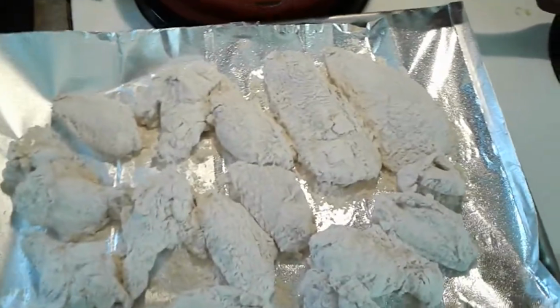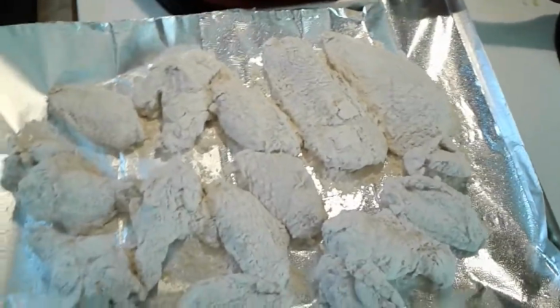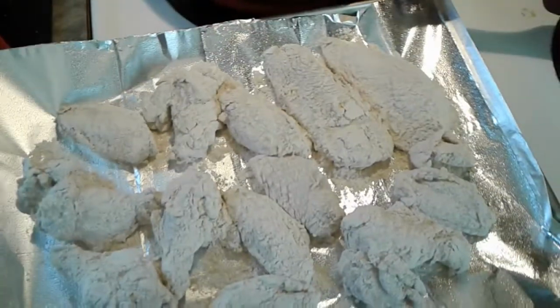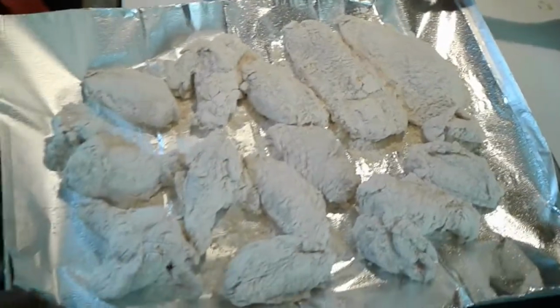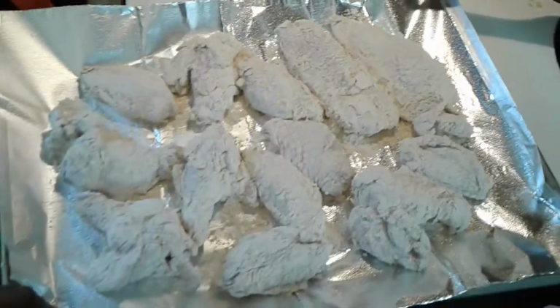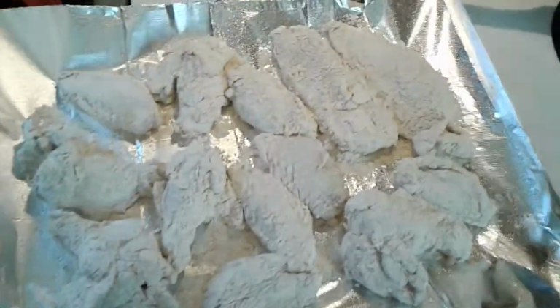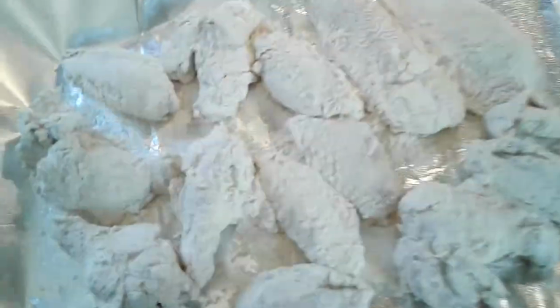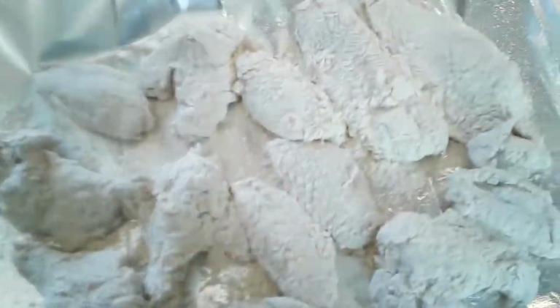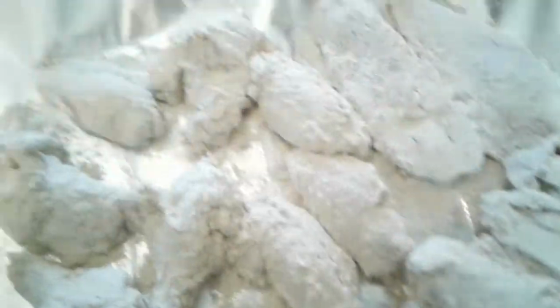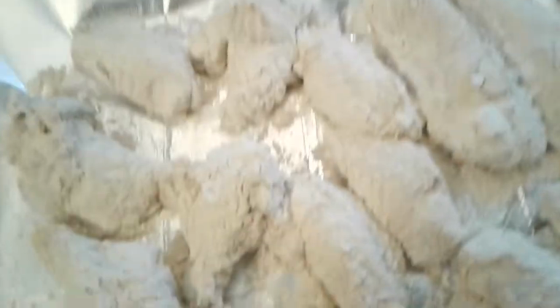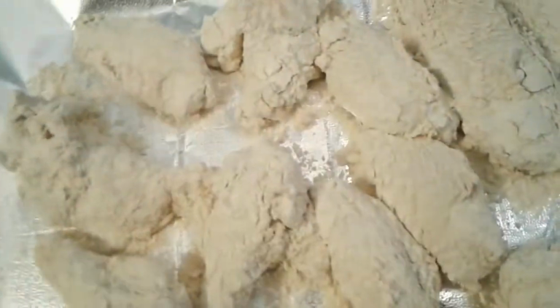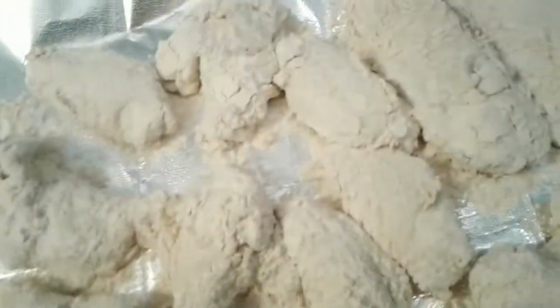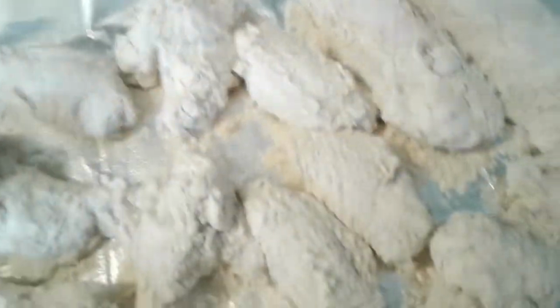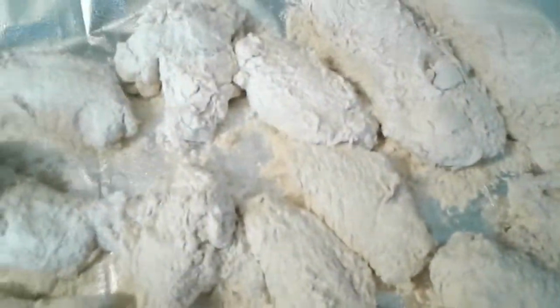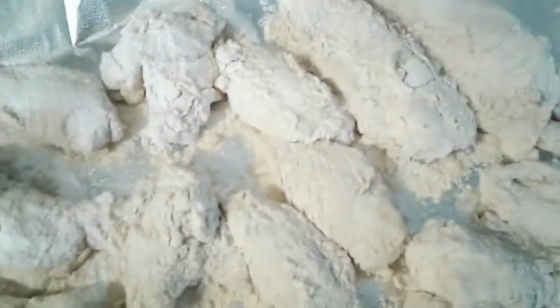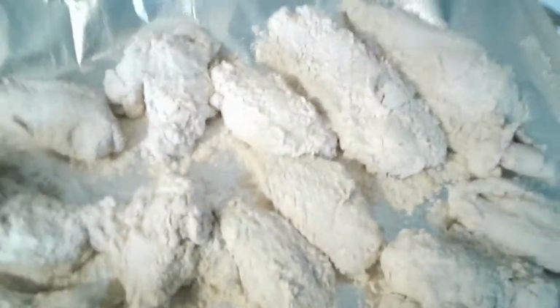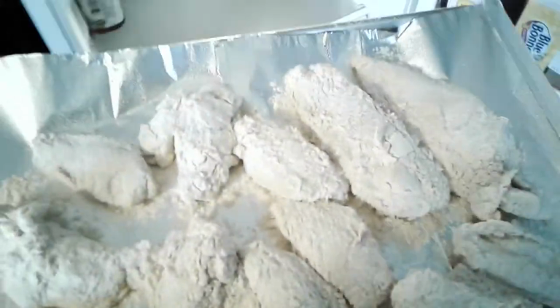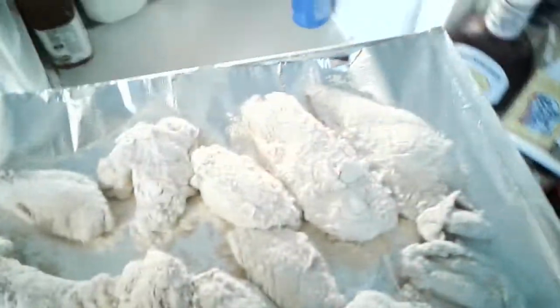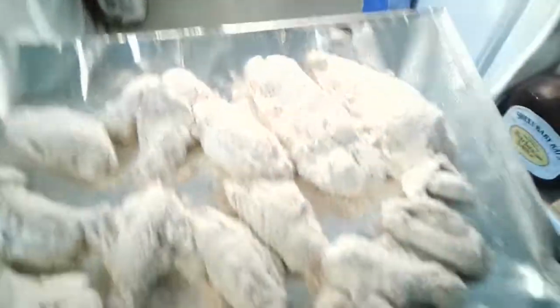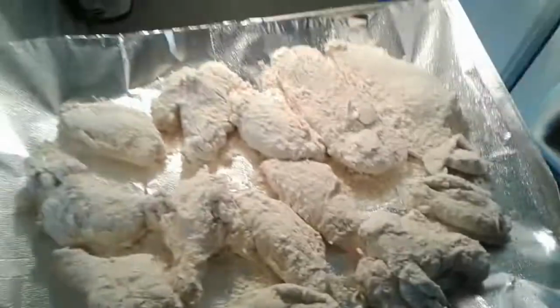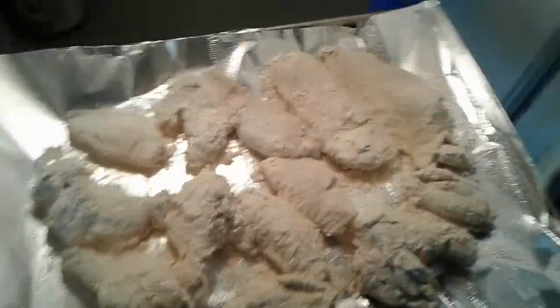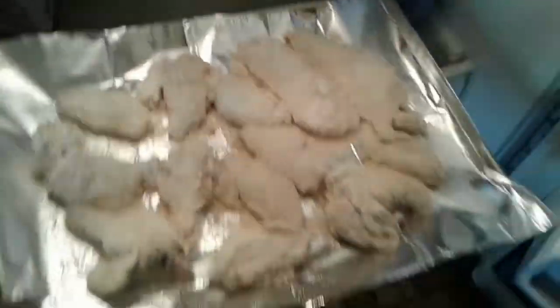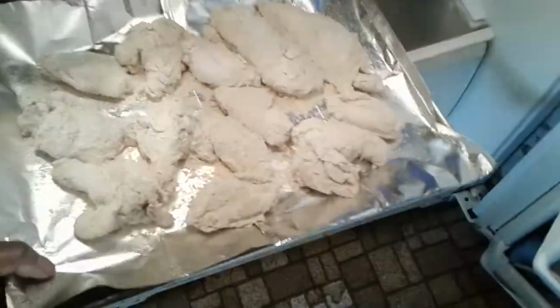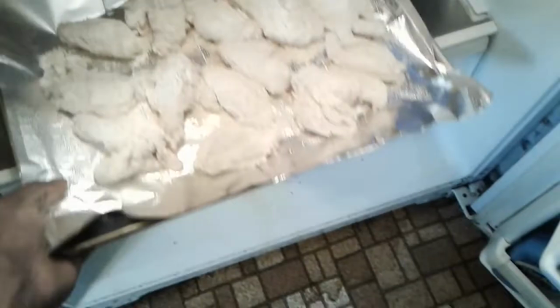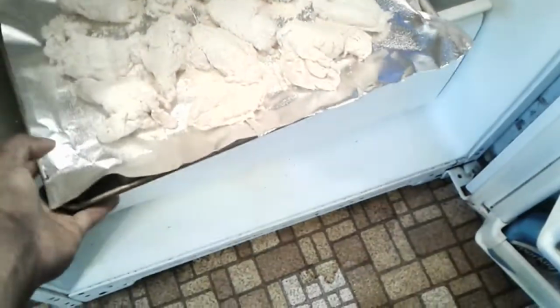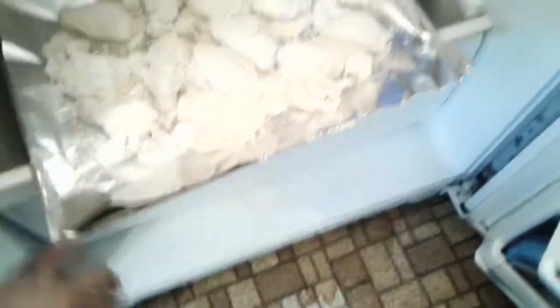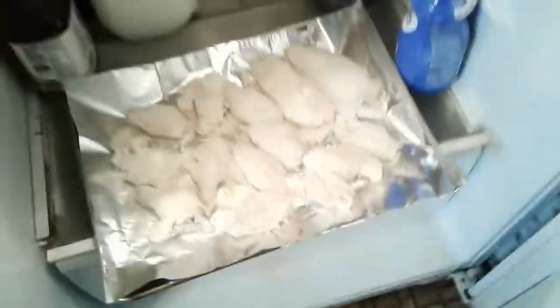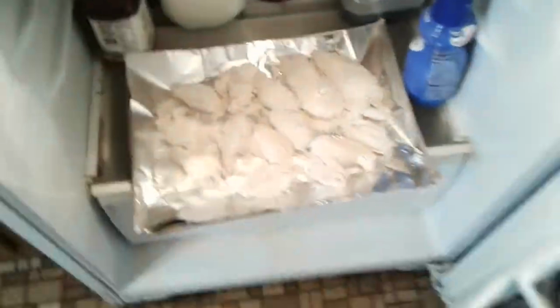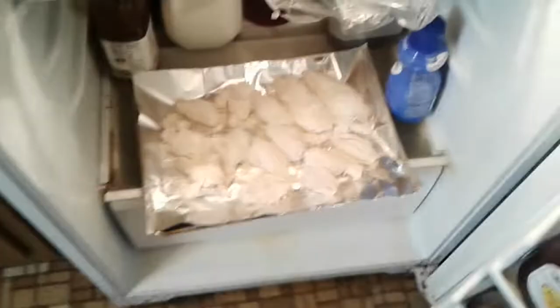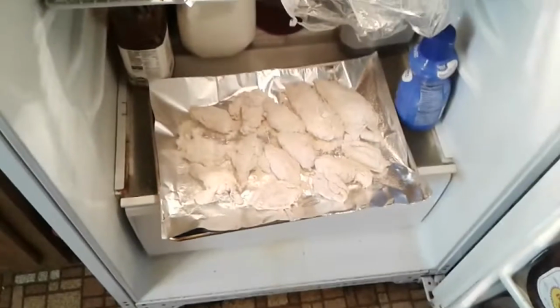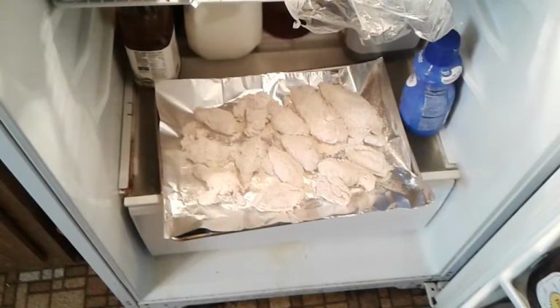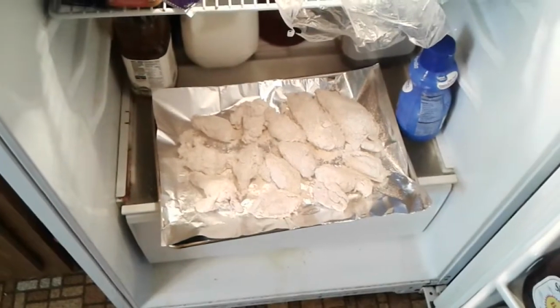And it says let this sit in the fridge for 15 to 30 minutes. So we're going to do that.